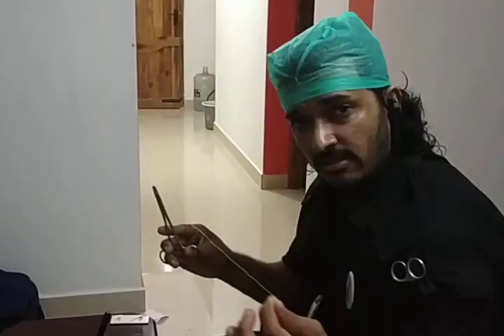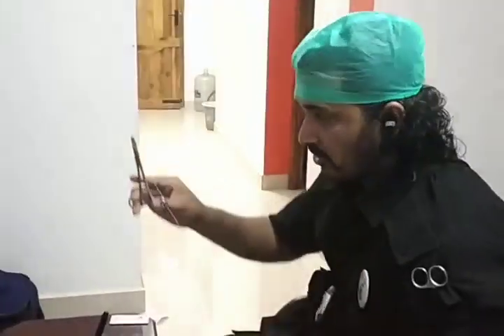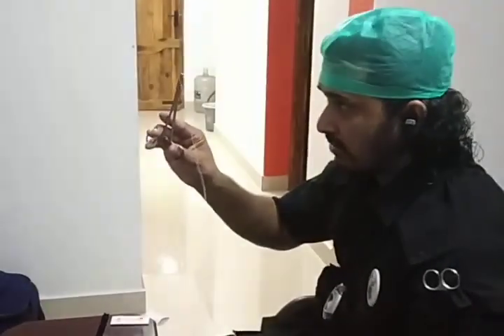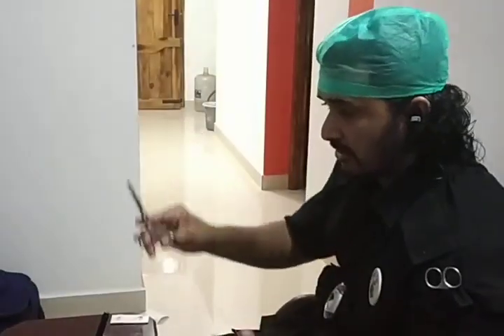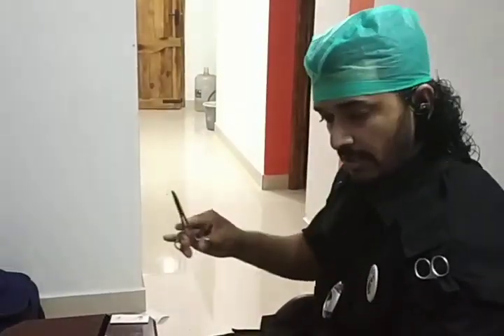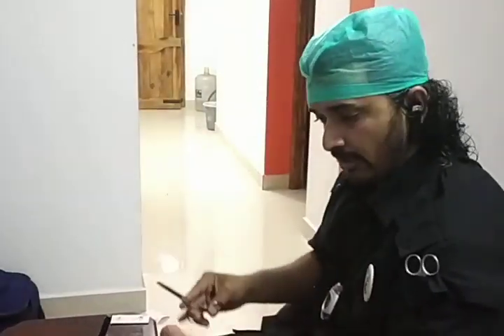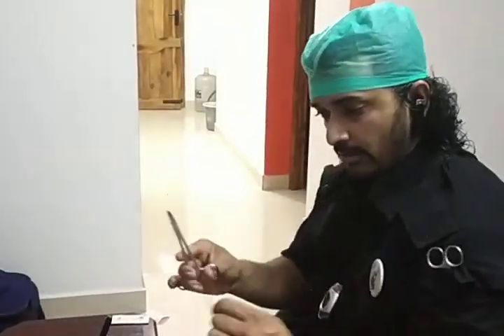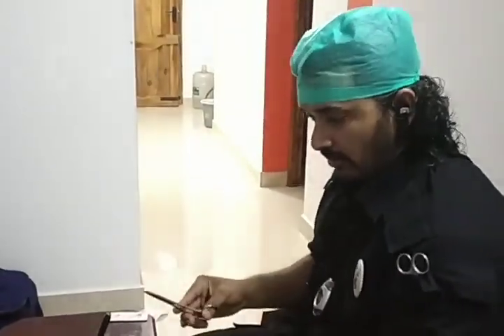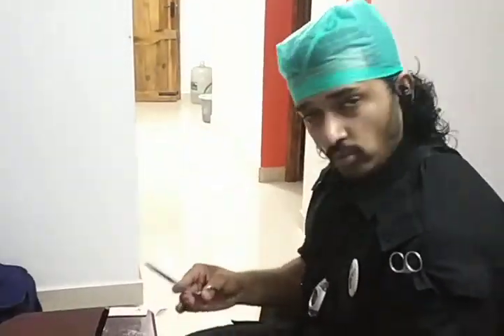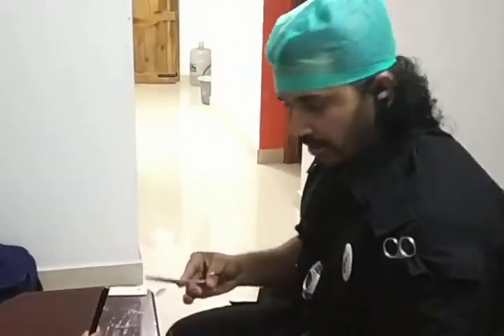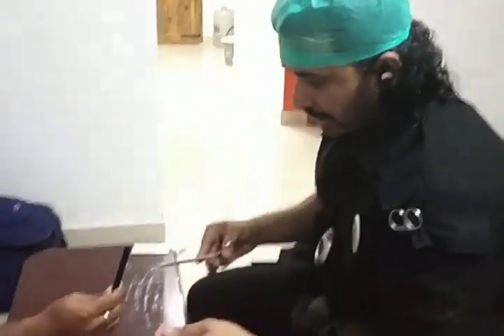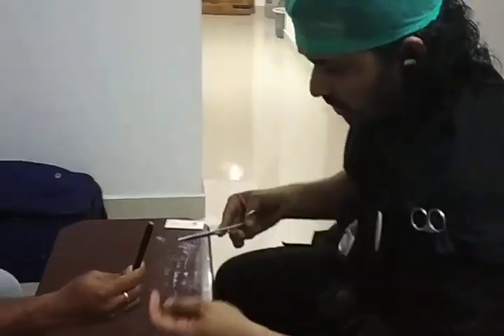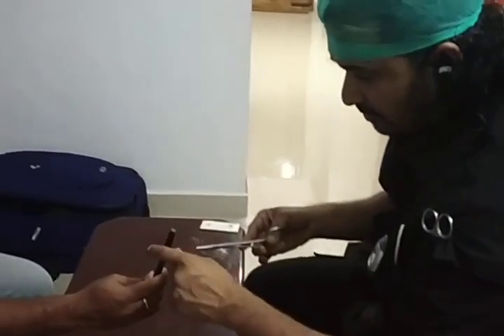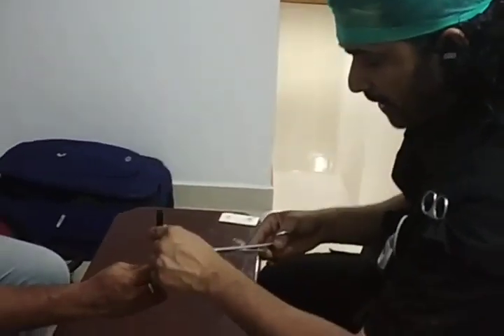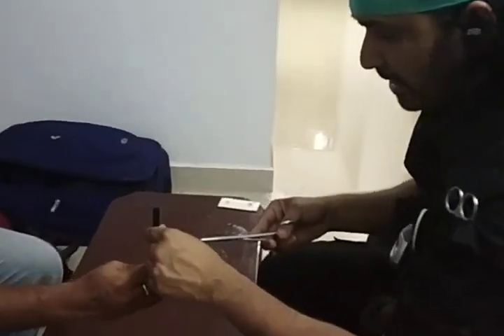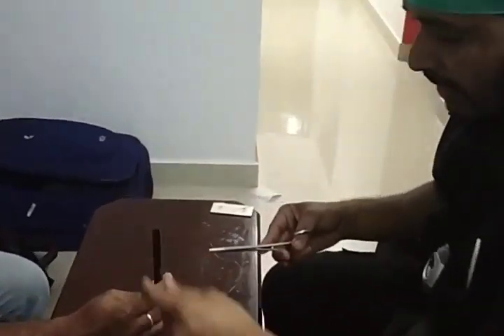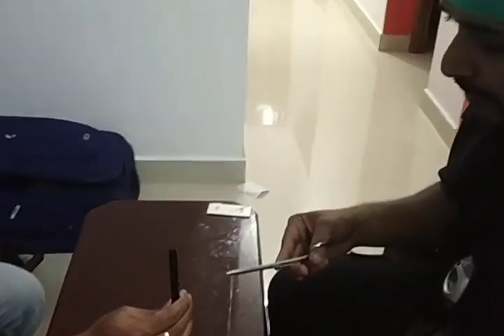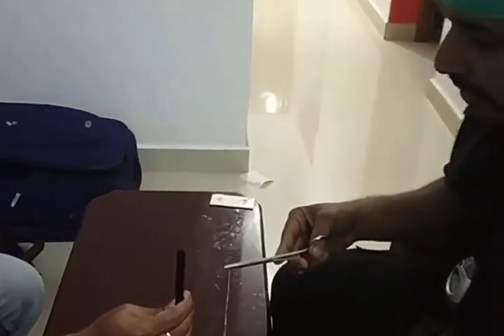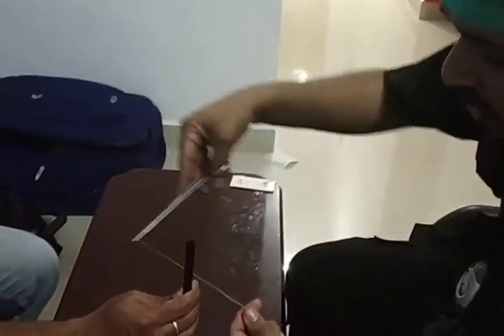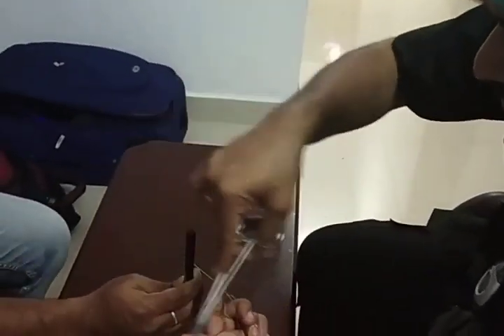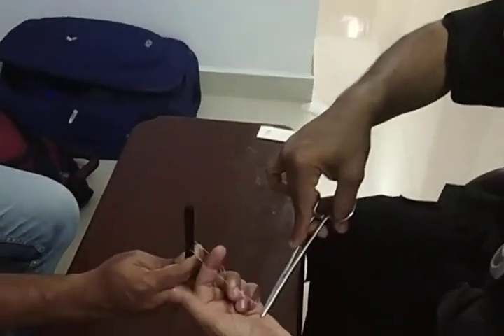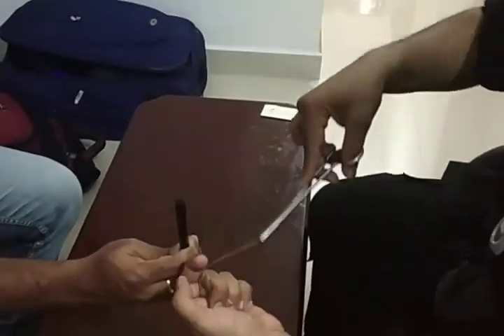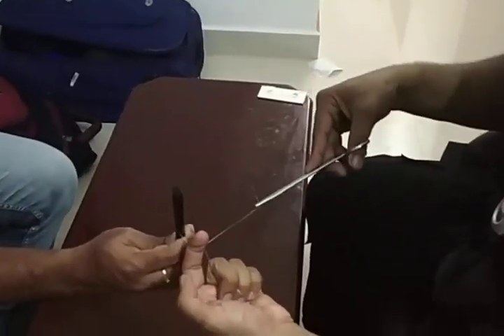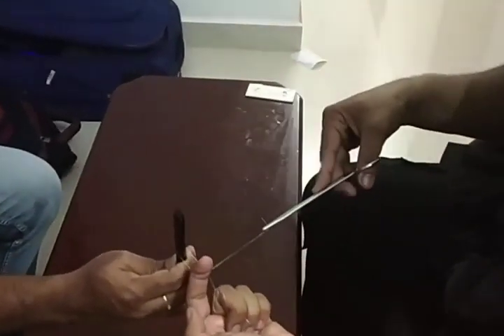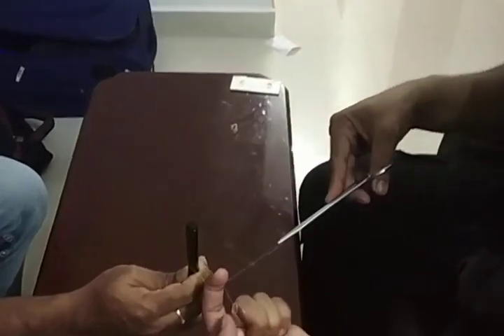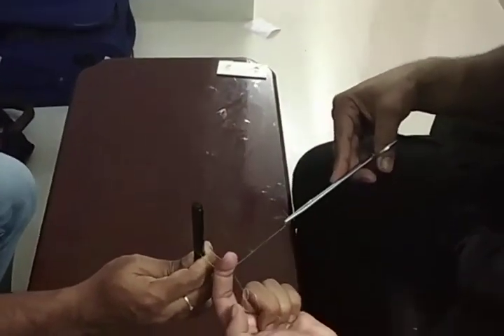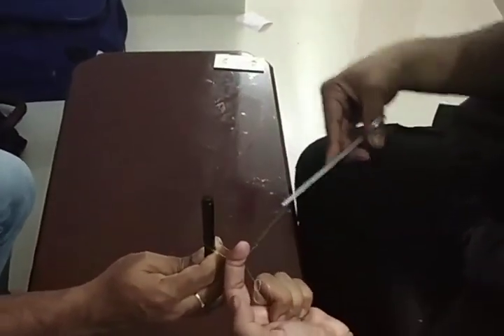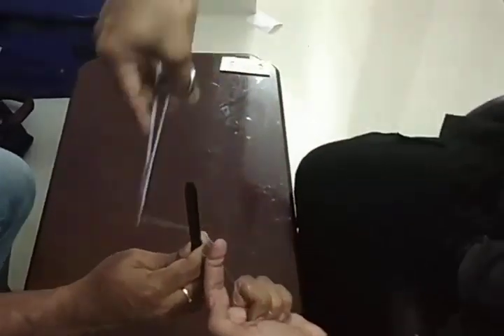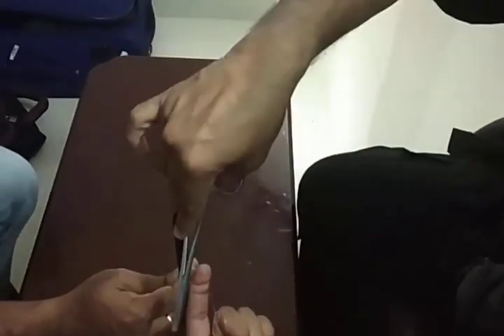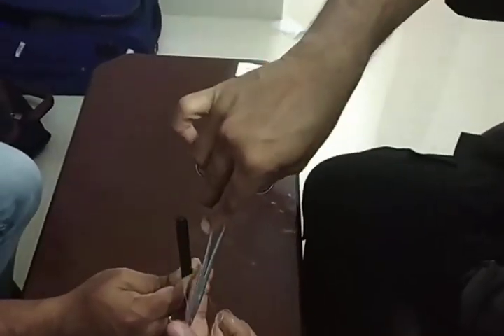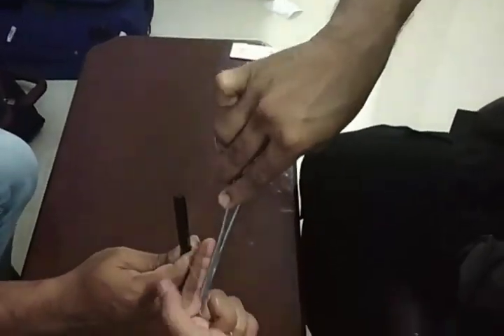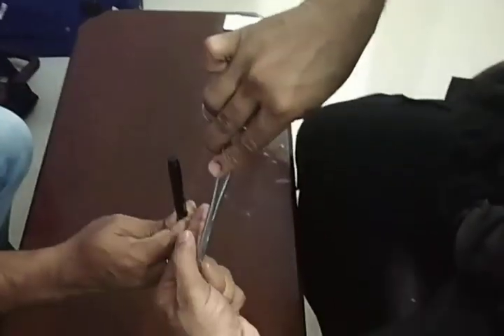This is the Miller's knot. My suture material, needle holder, and imaginary pedicle are set up here. I go around once, then hold the loop, then go around again.